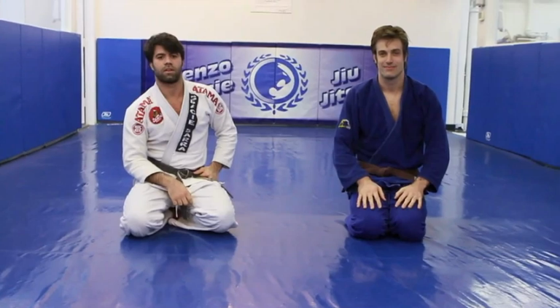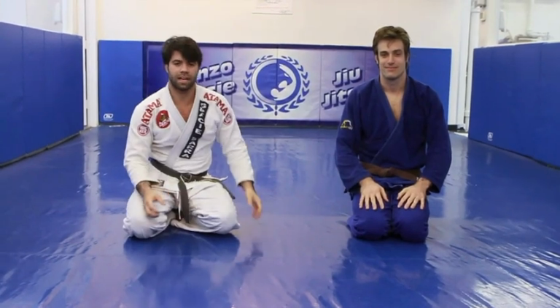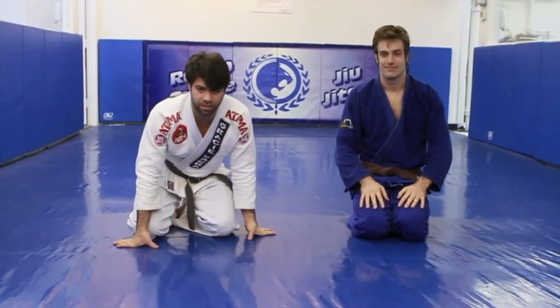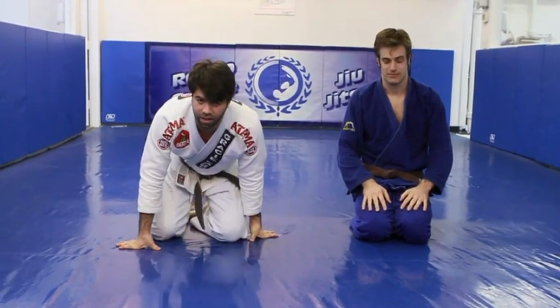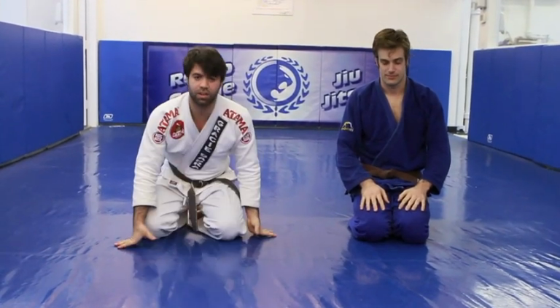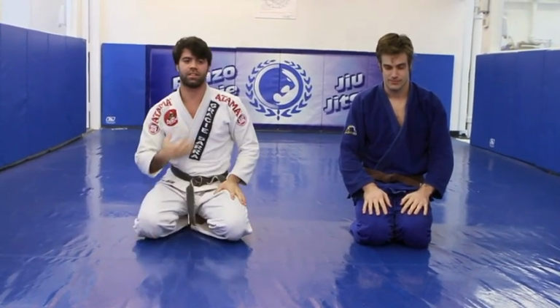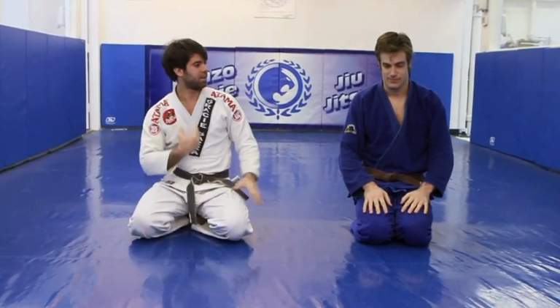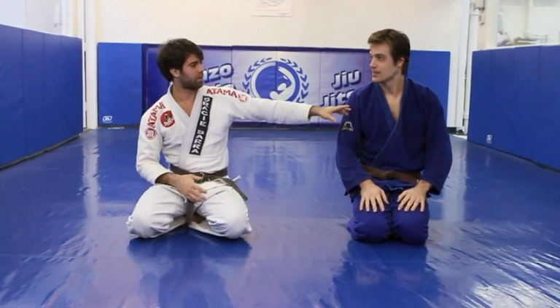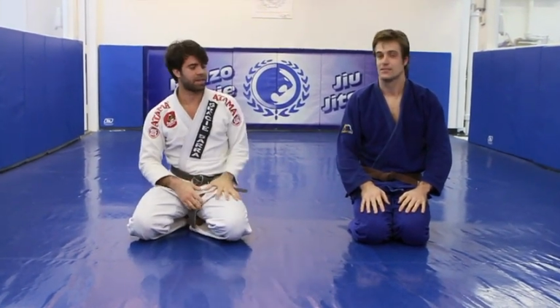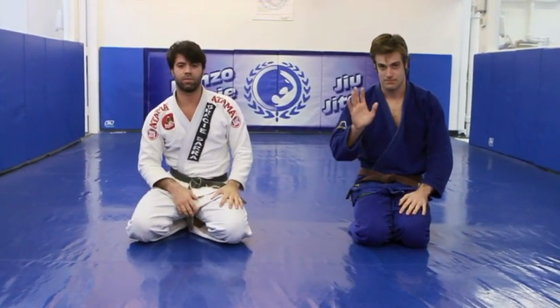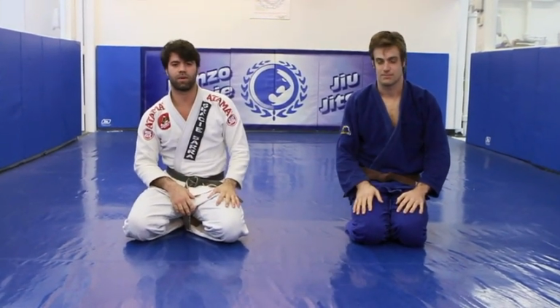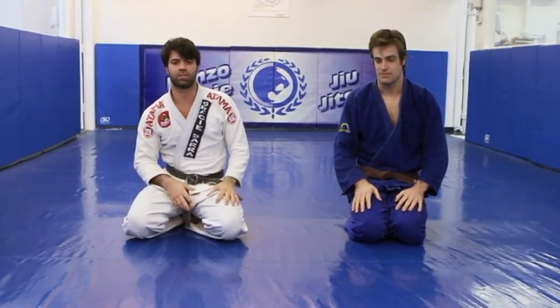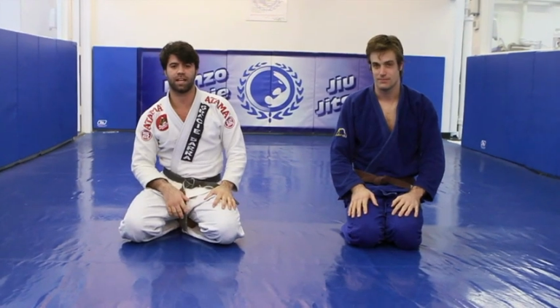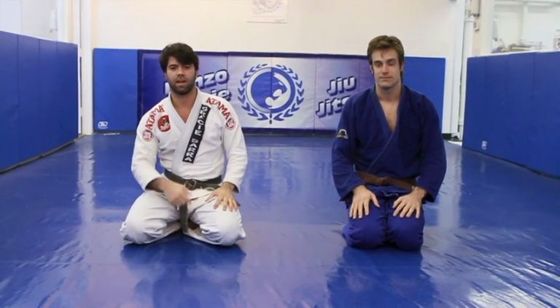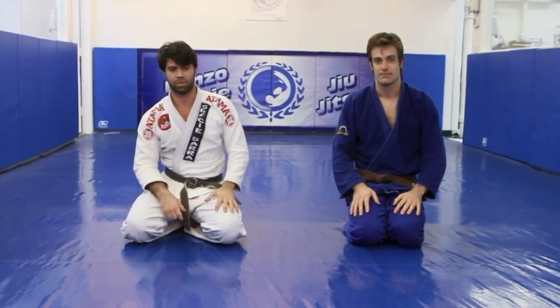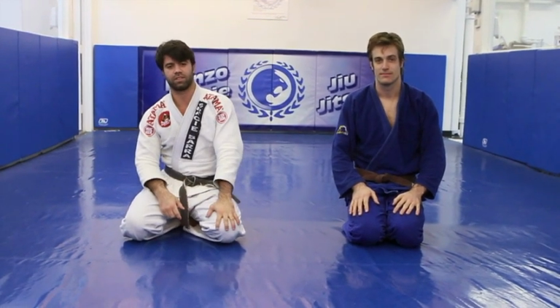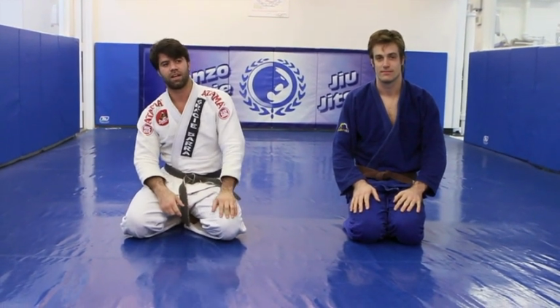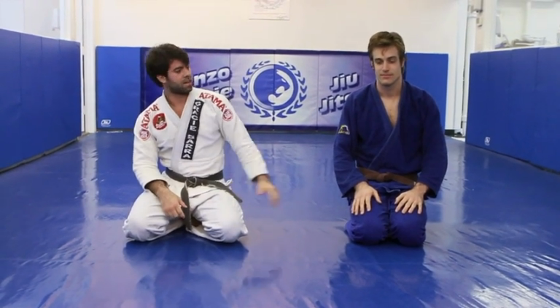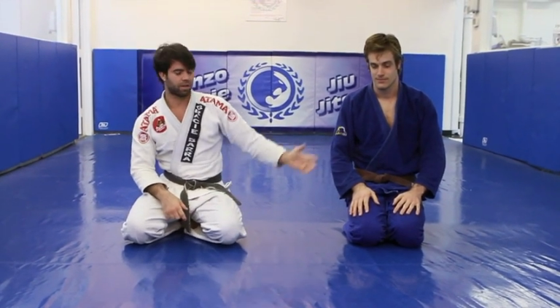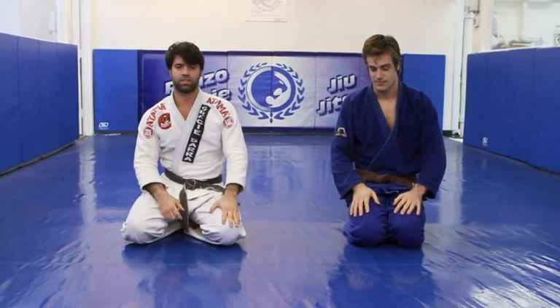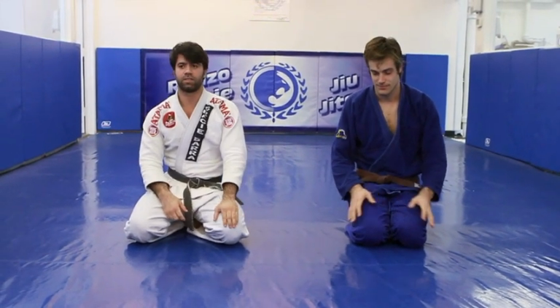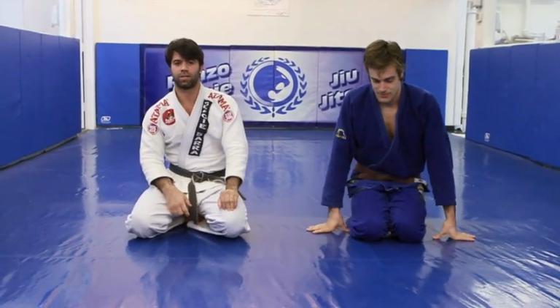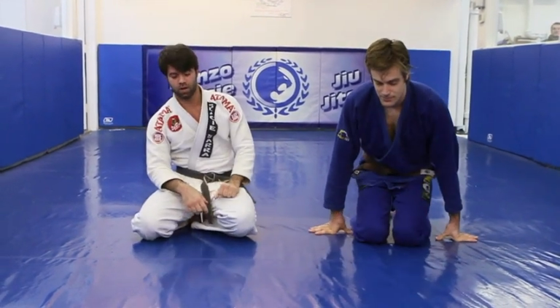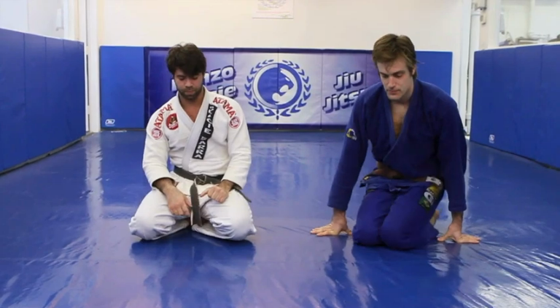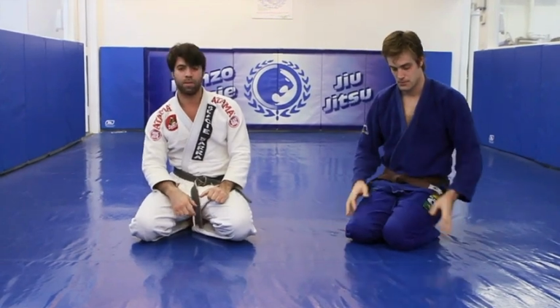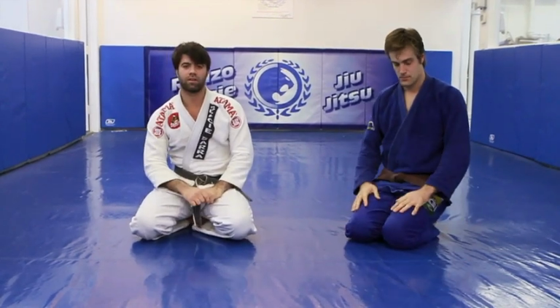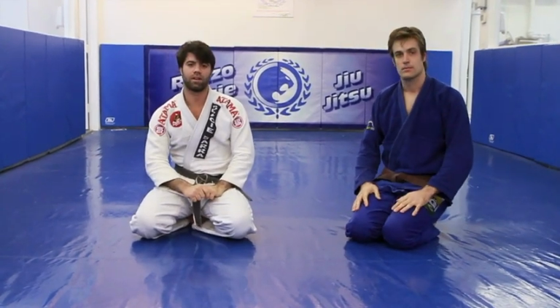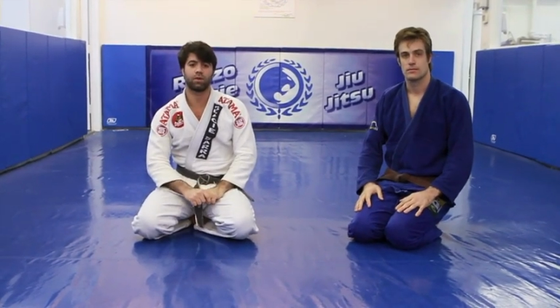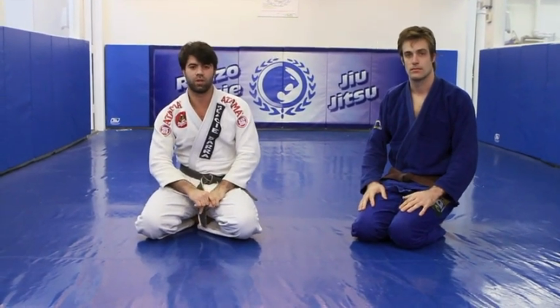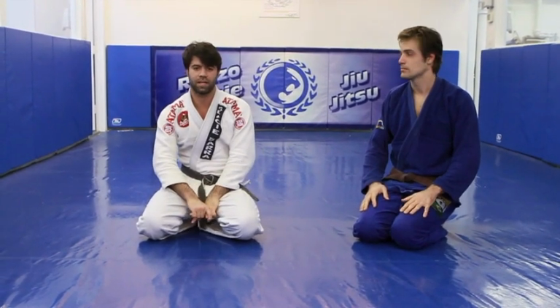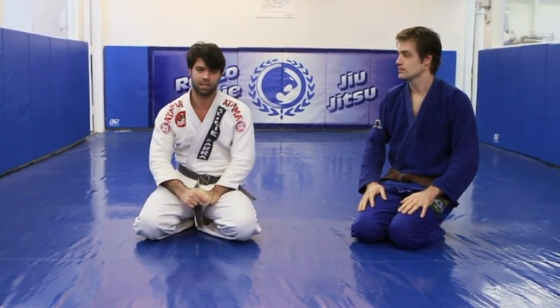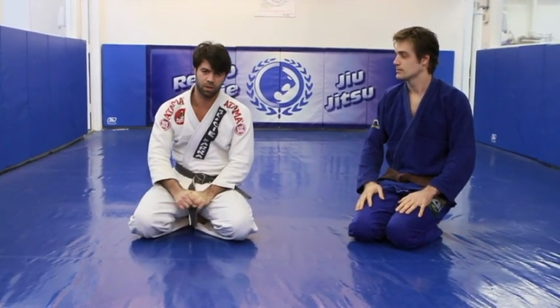Hey guys, this is Leonardo Leite and Alberto Manchetti. We are from Renzo Gracie Academy. I'm one of the professors here and he's one of our students. We're going to show a breakdown of the arm-in guillotine choke against Takanori Bowen.